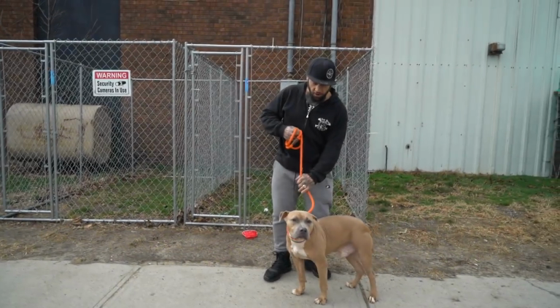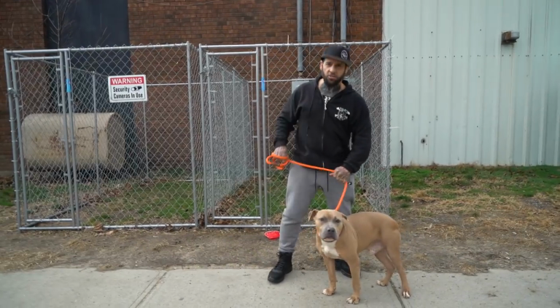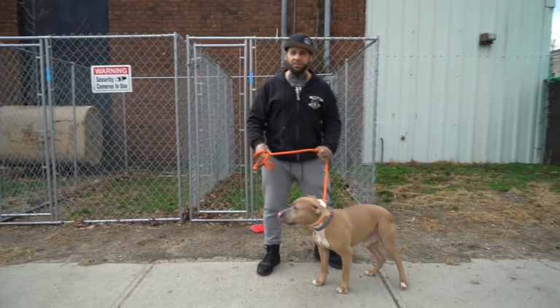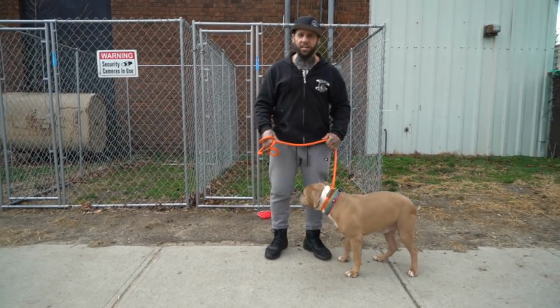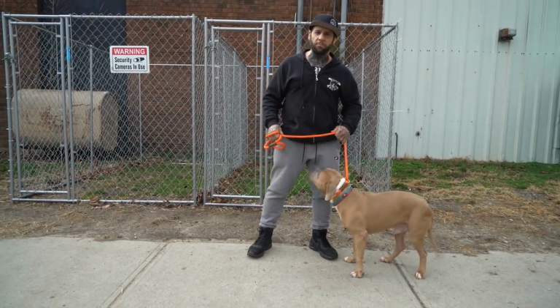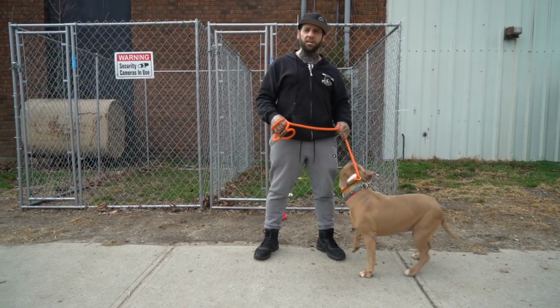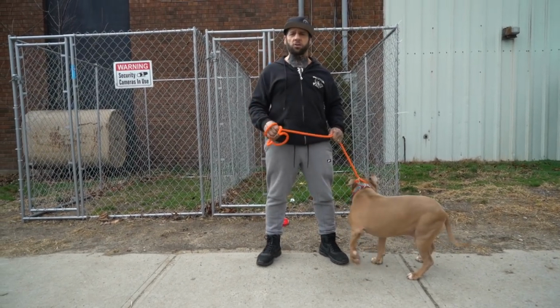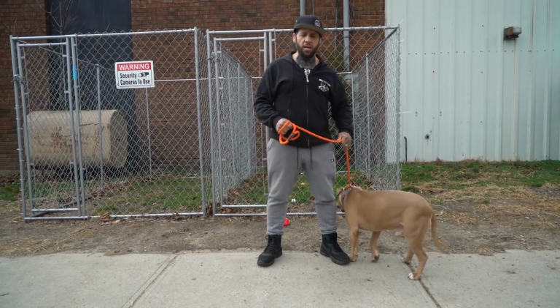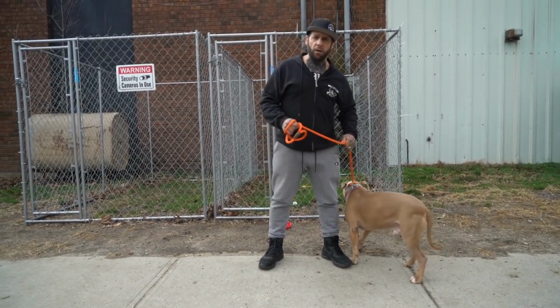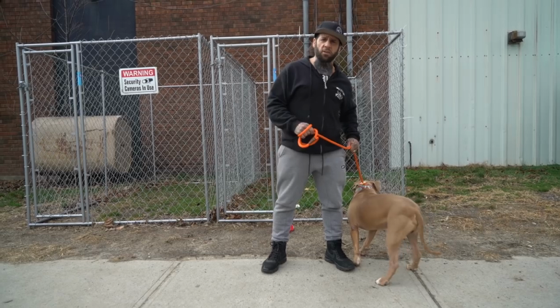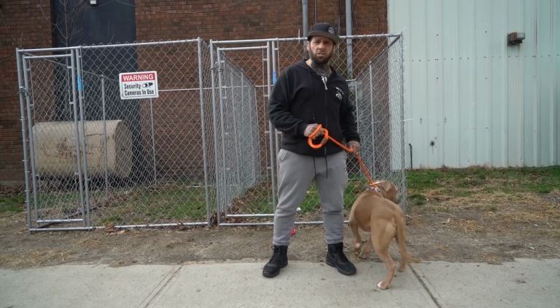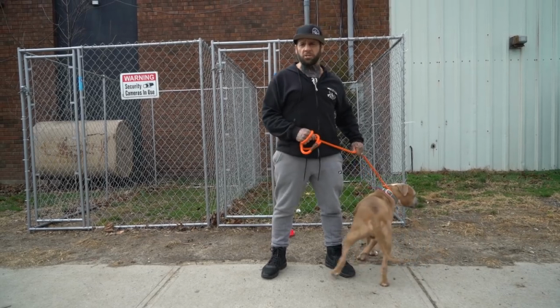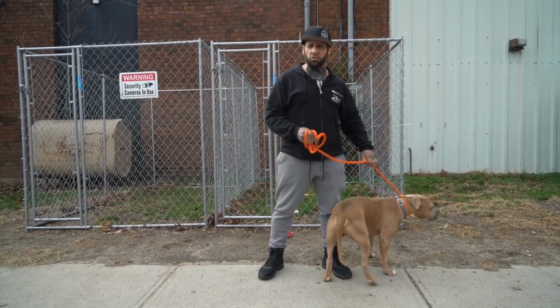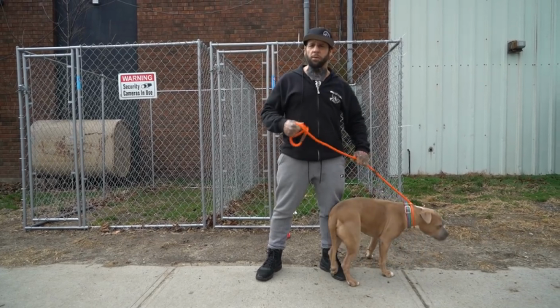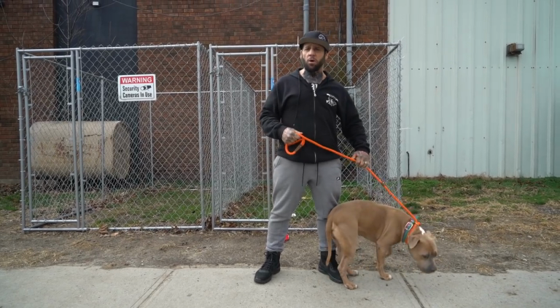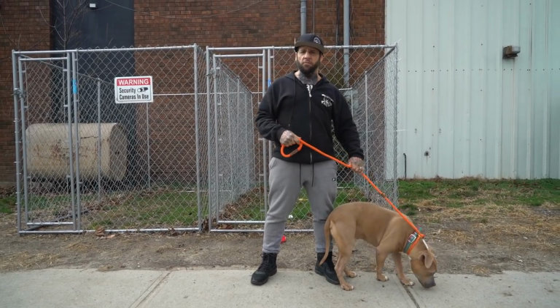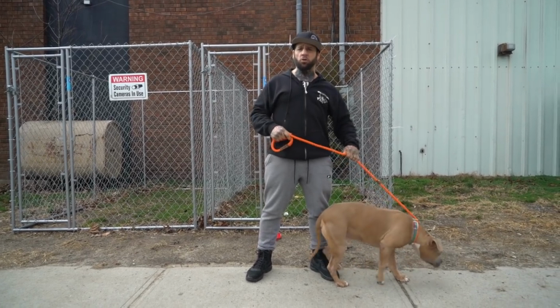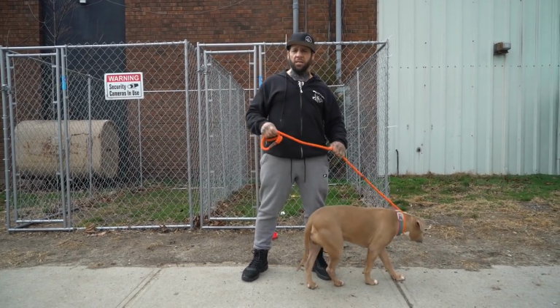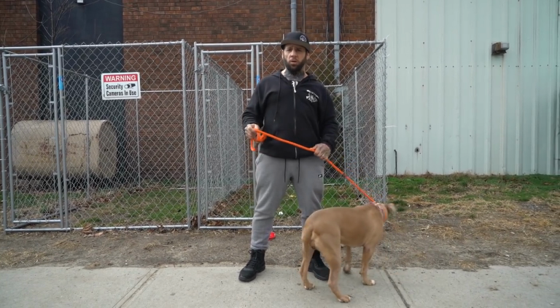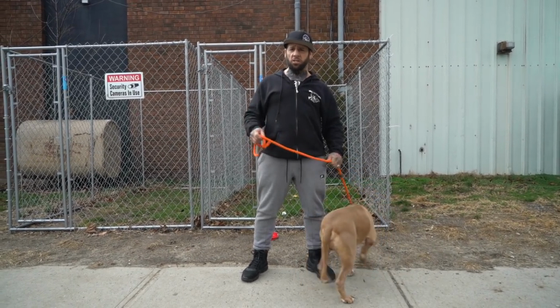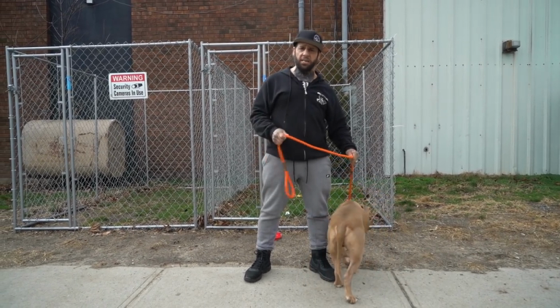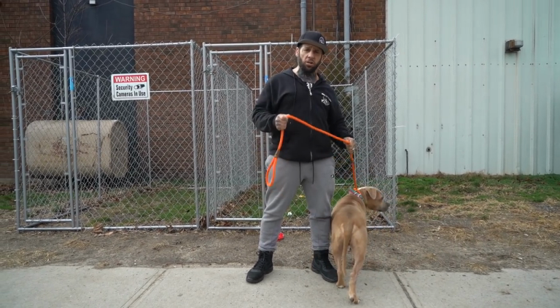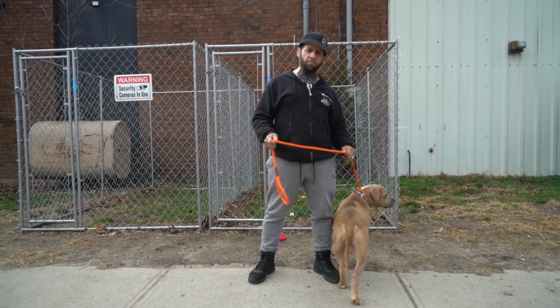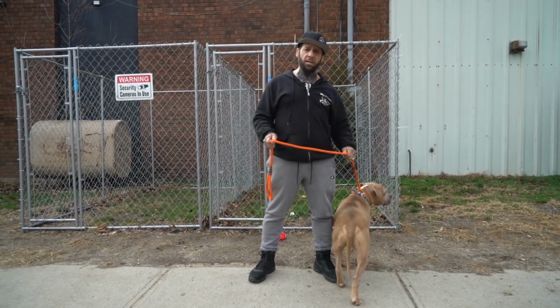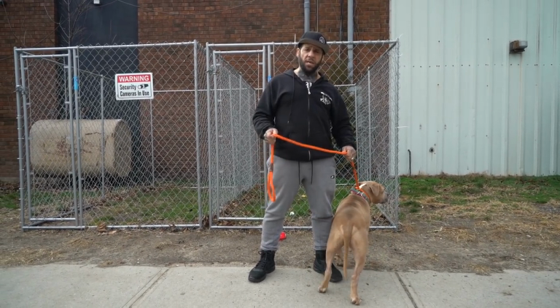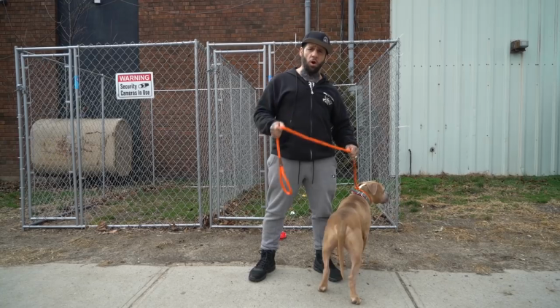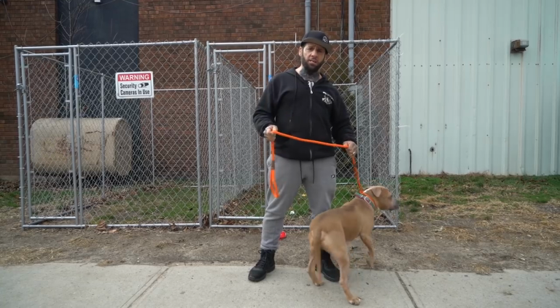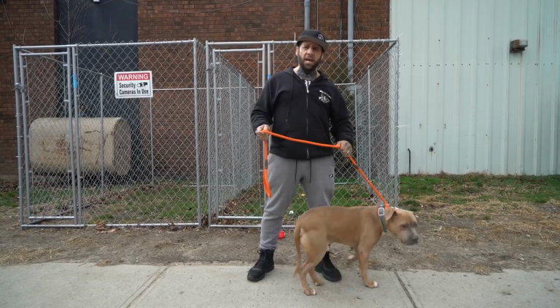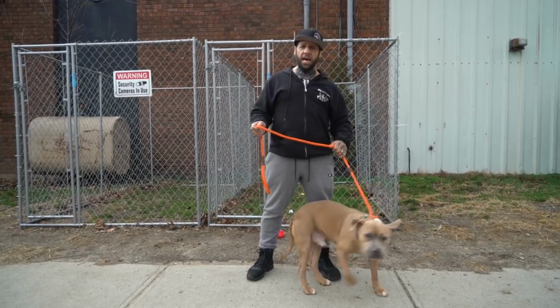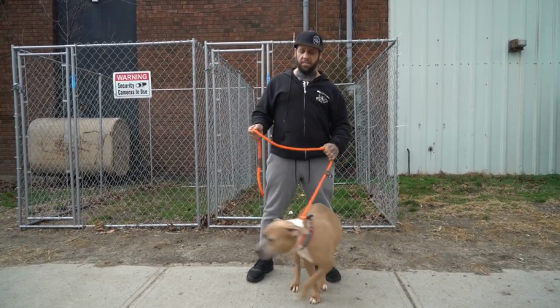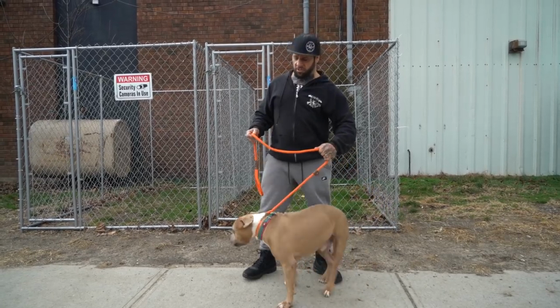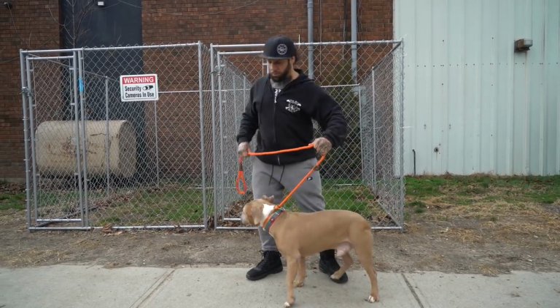We're outside NYBC headquarters, and we've done this a couple of times — show people if you have a dog that is pulling on the leash, how to turn a slip lead into a harness and how to get them to stop pulling.